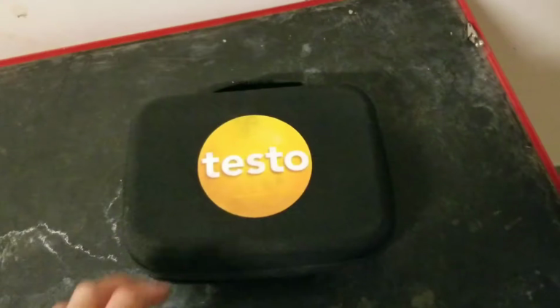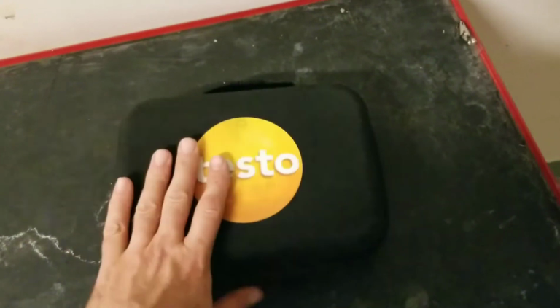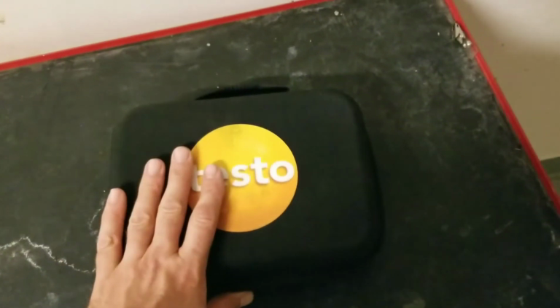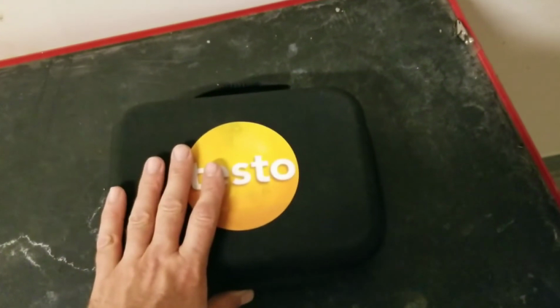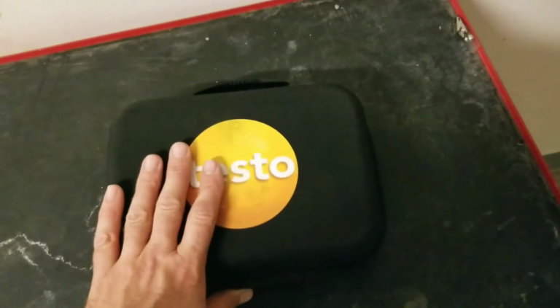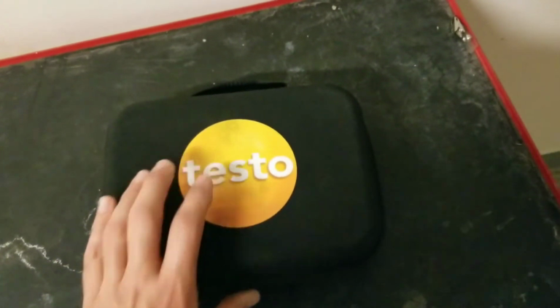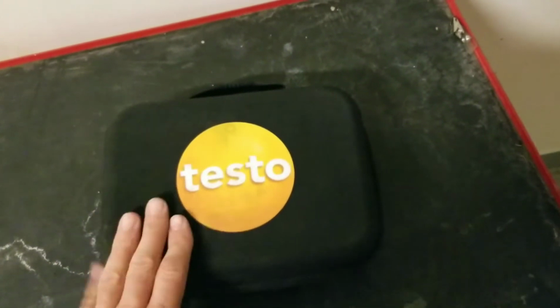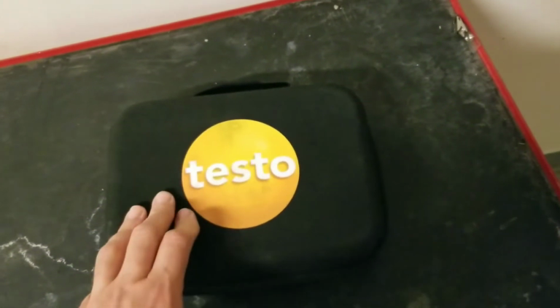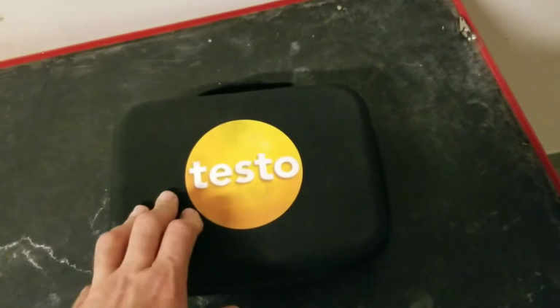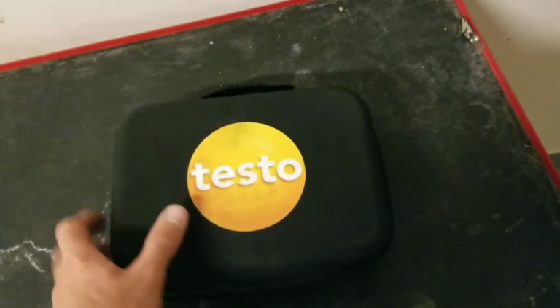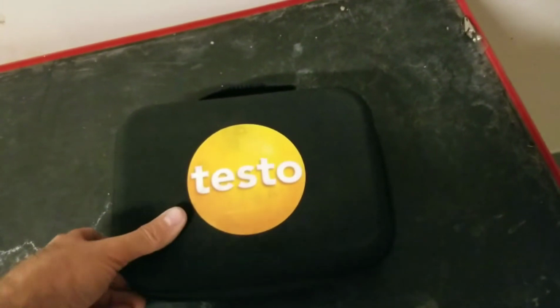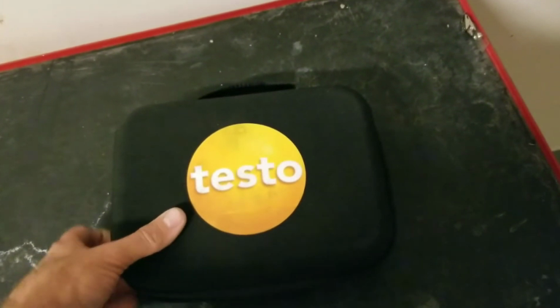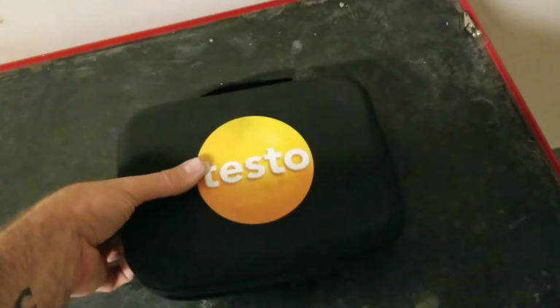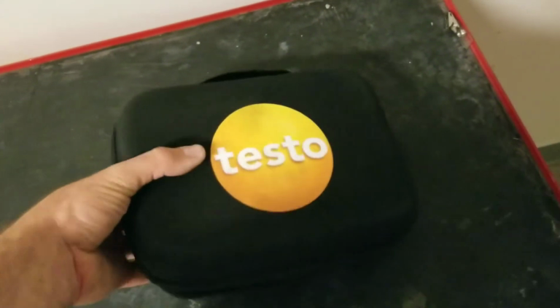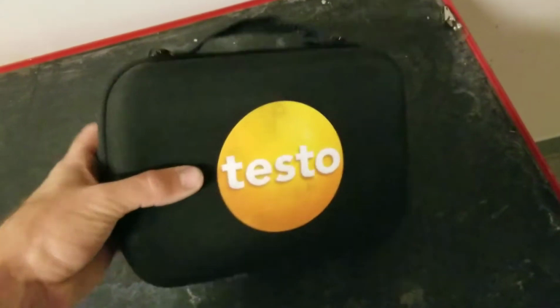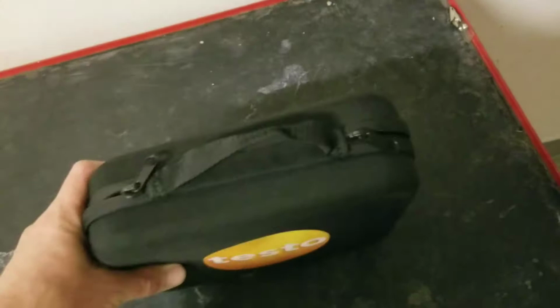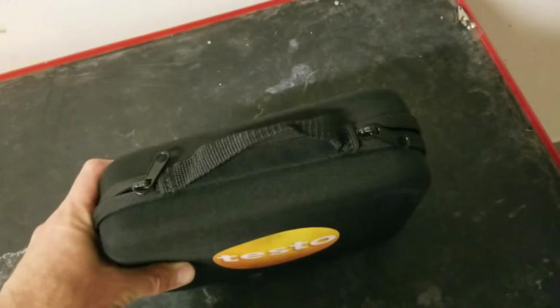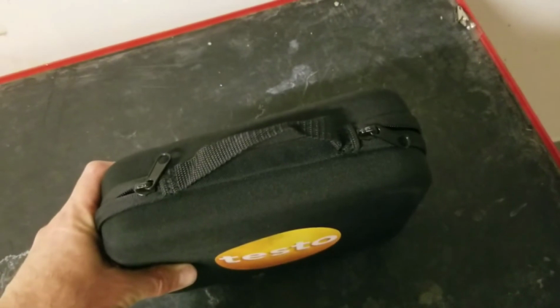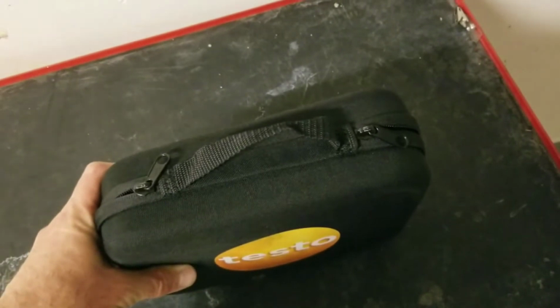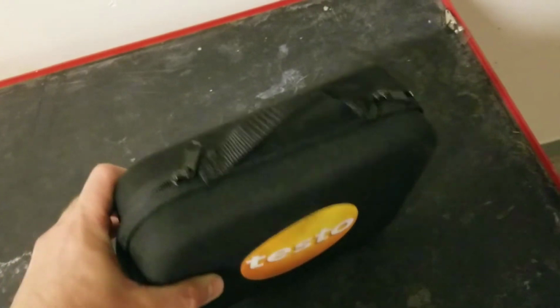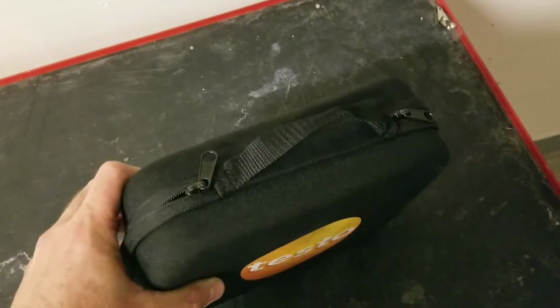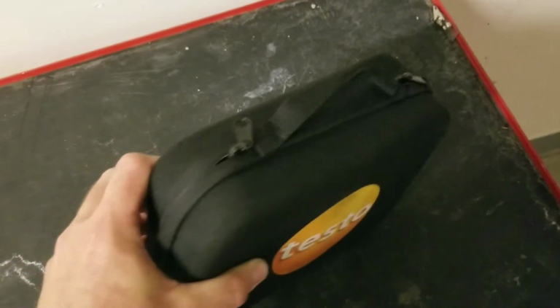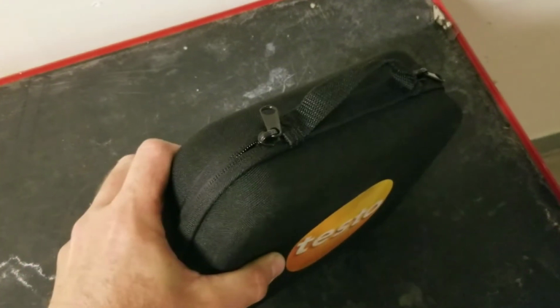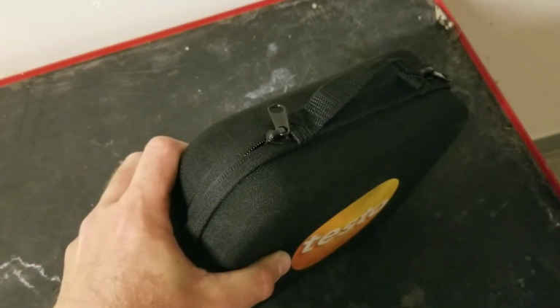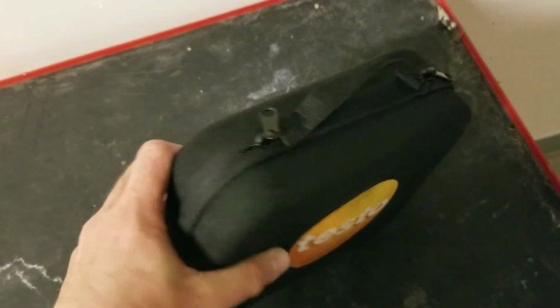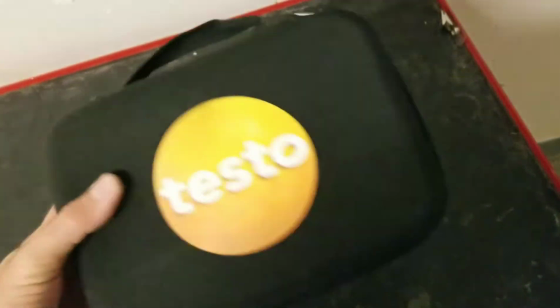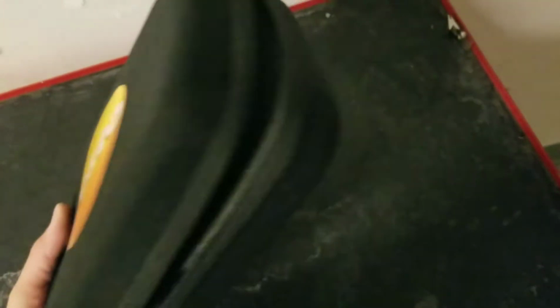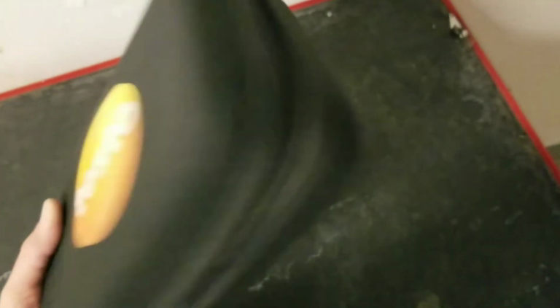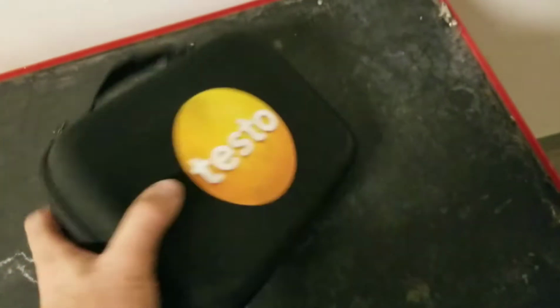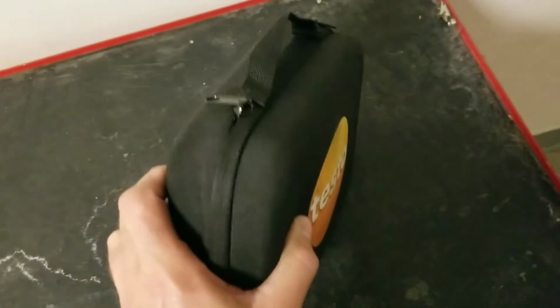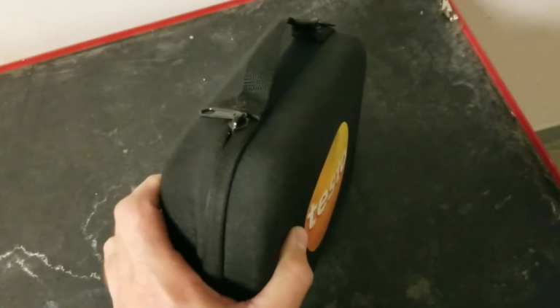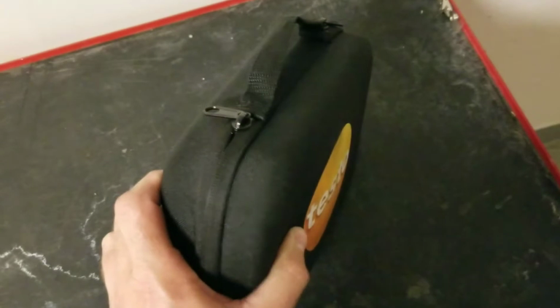We're going to do a demo on the Testo AC and Refrigeration Smart Probe. This is the case that it comes with — handle on the top, a compact case with a couple of zippers on it.